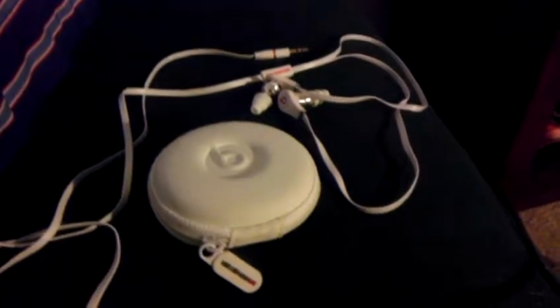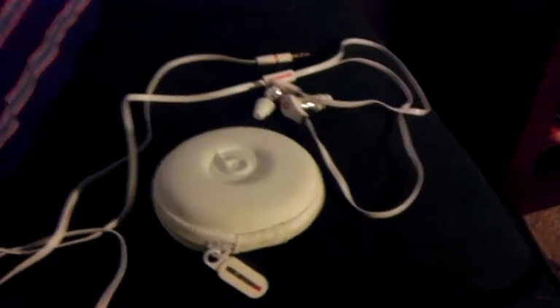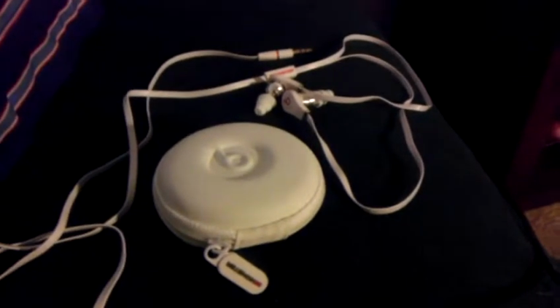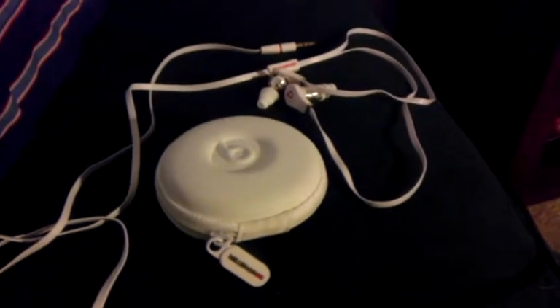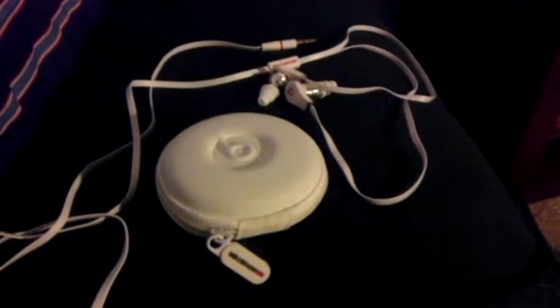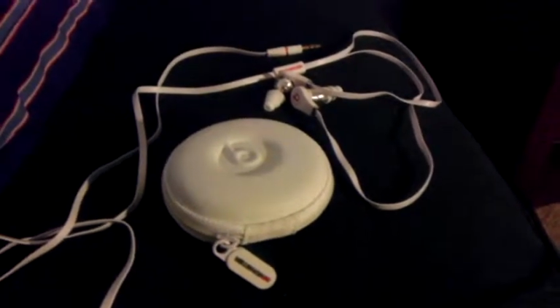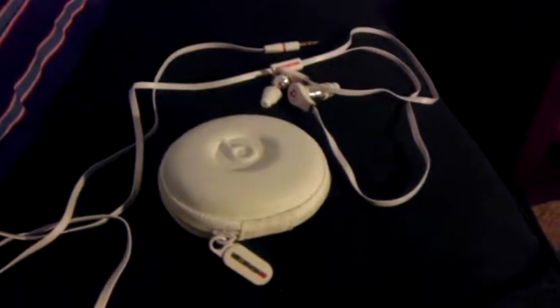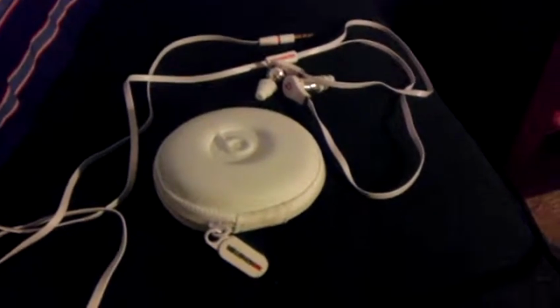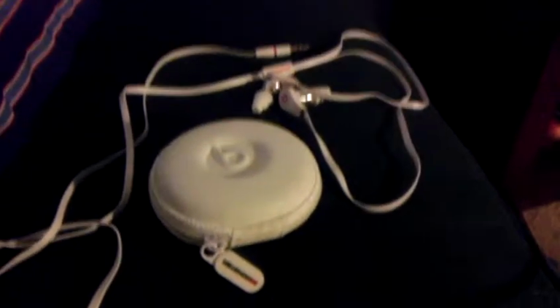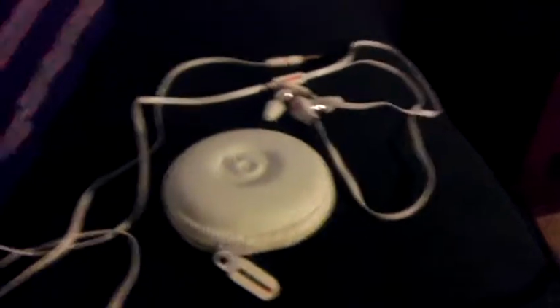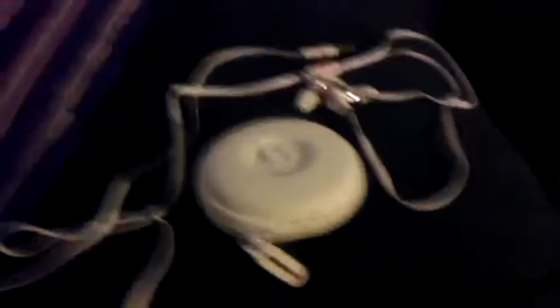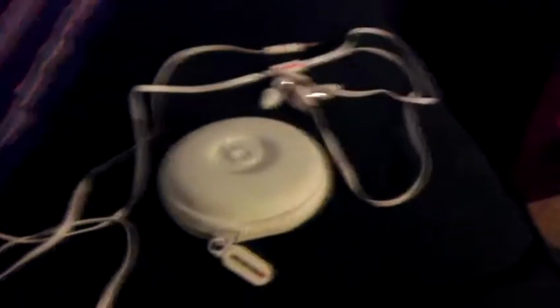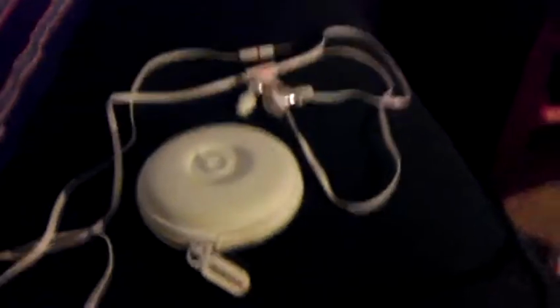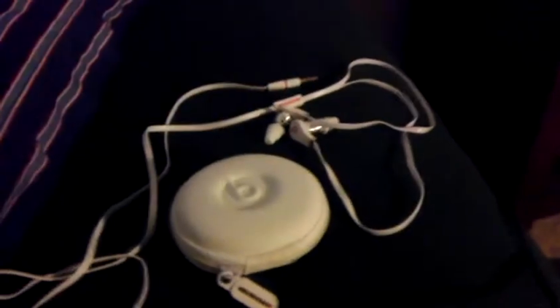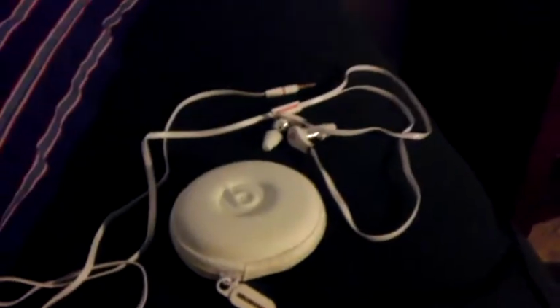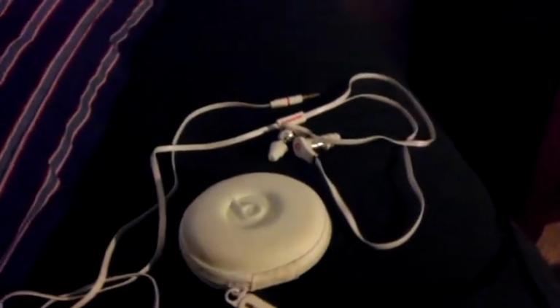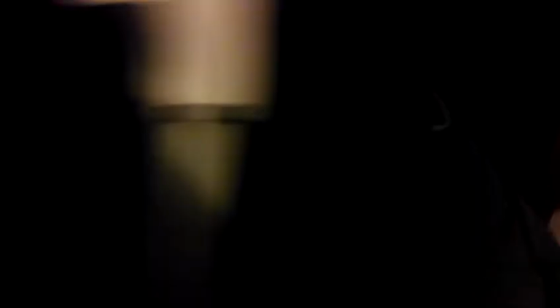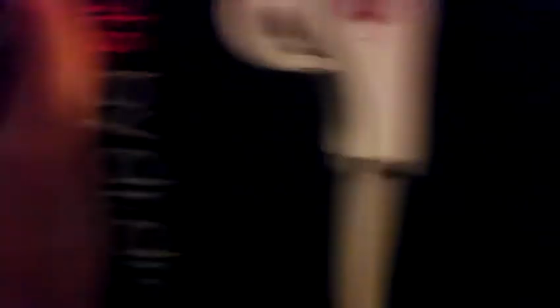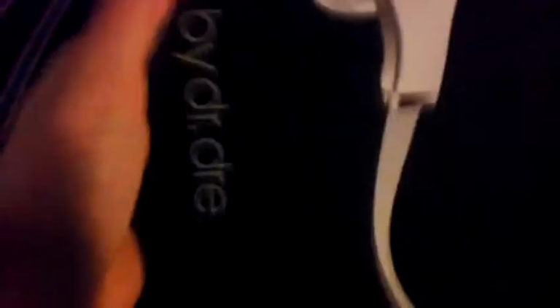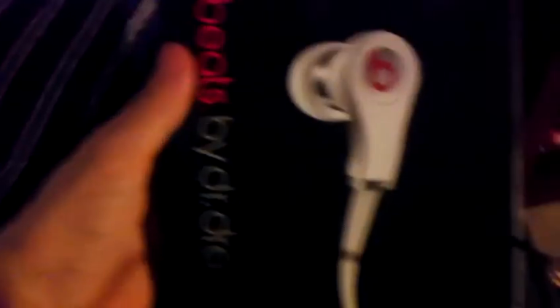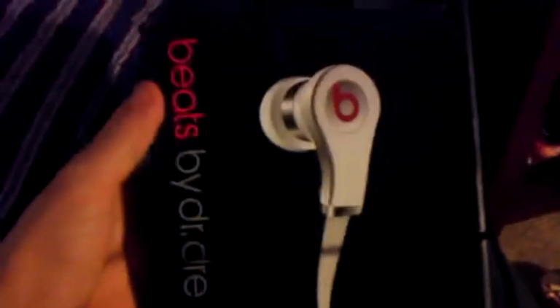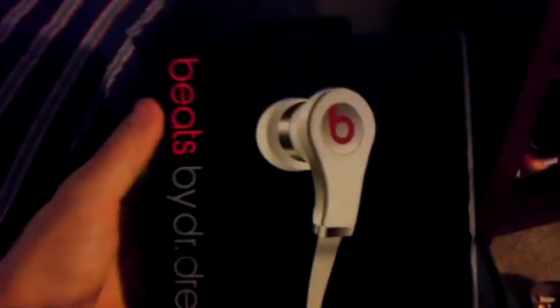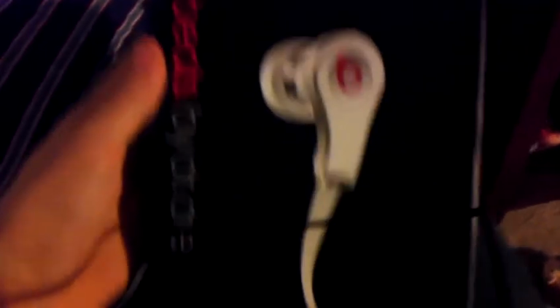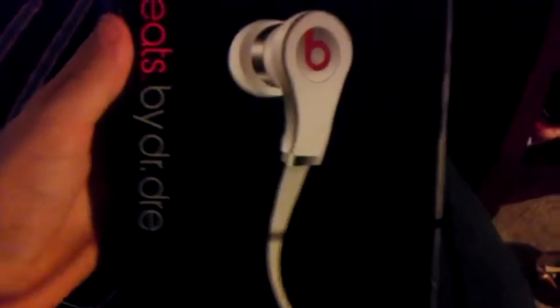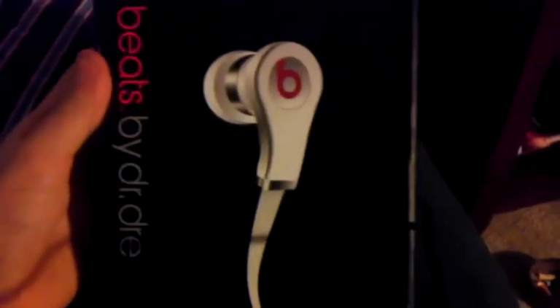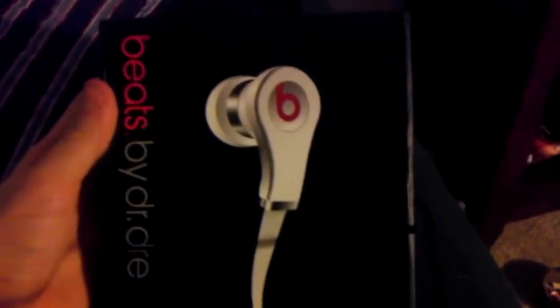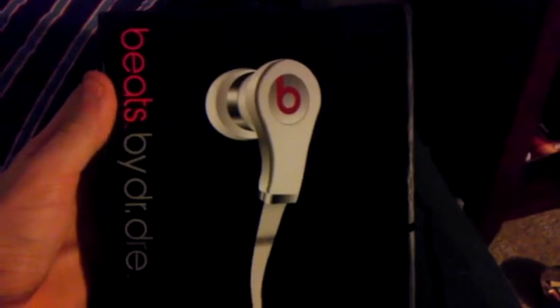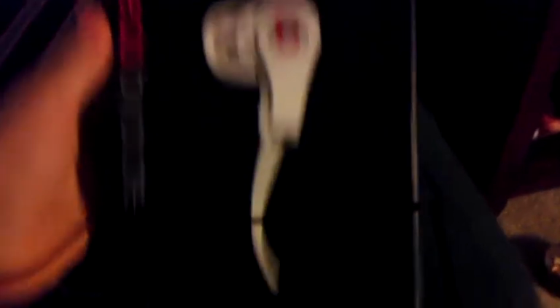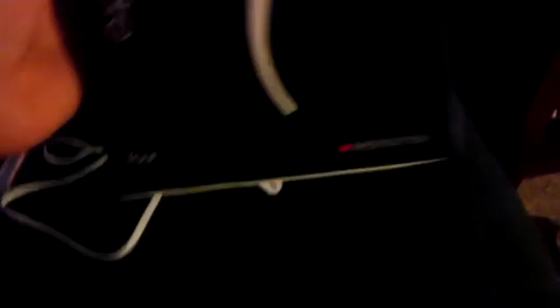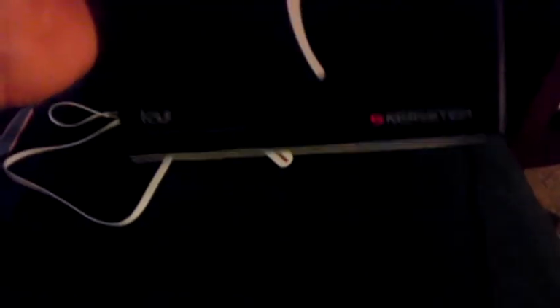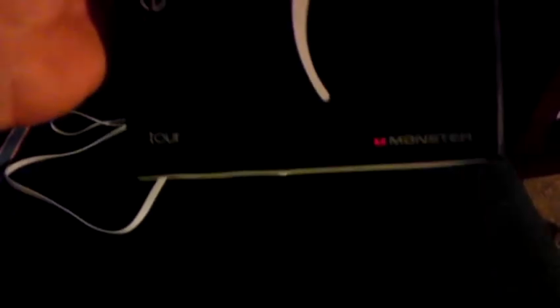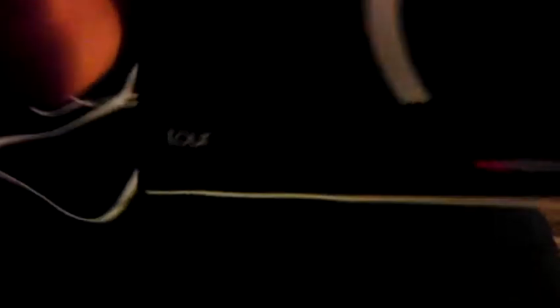Hello YouTube, this is Bad Gunner here, and this is the review of the Beats by Dr. Dre Tours.